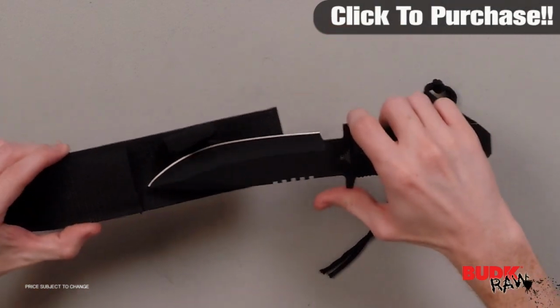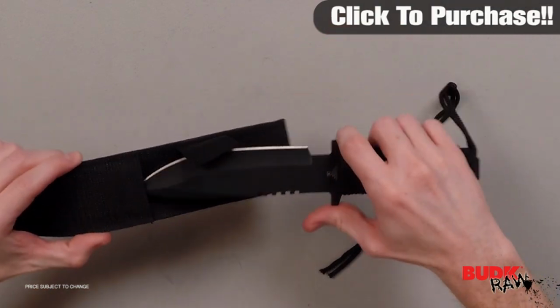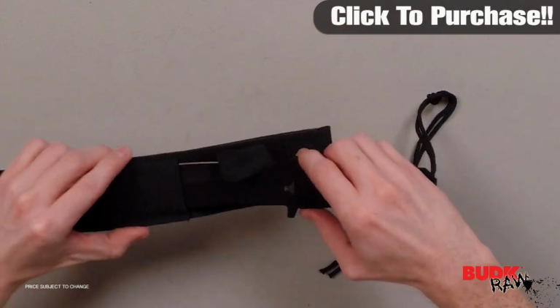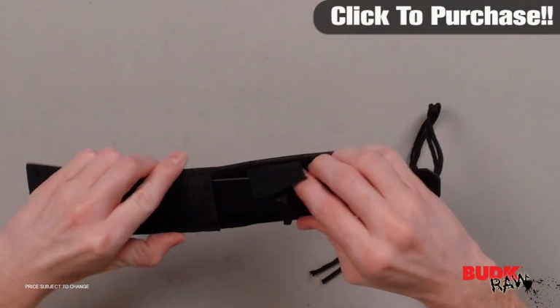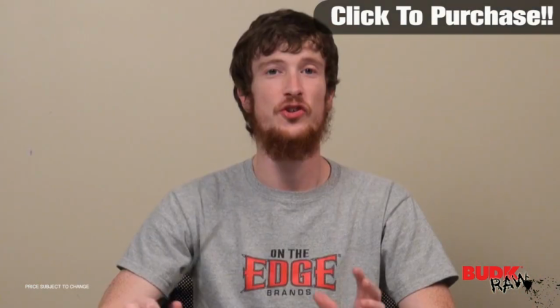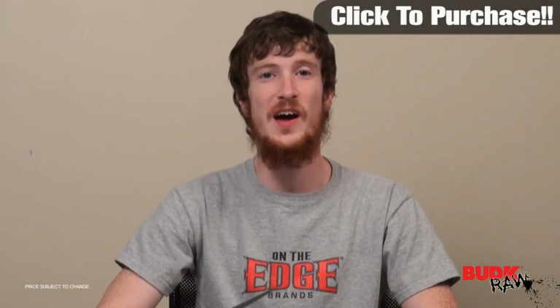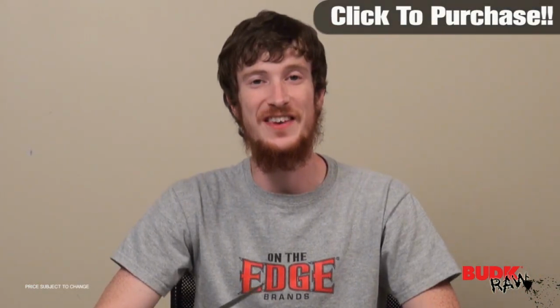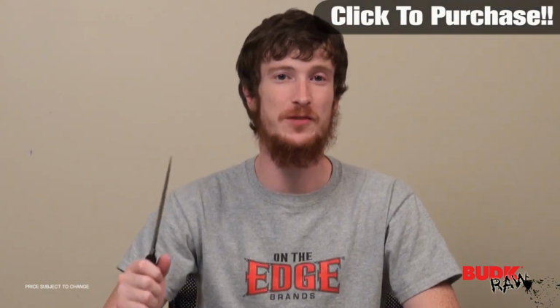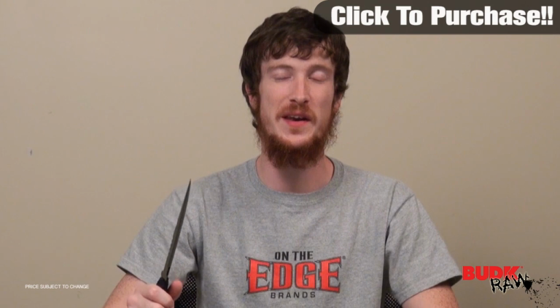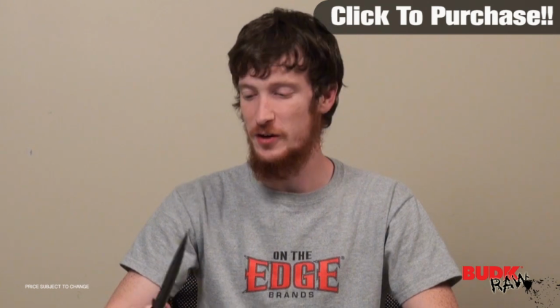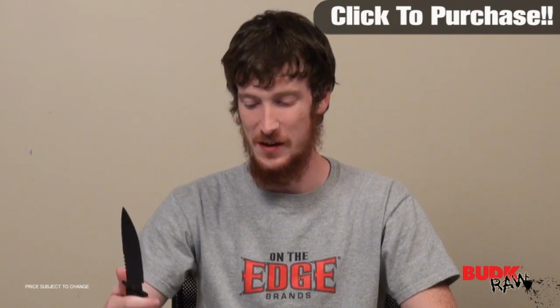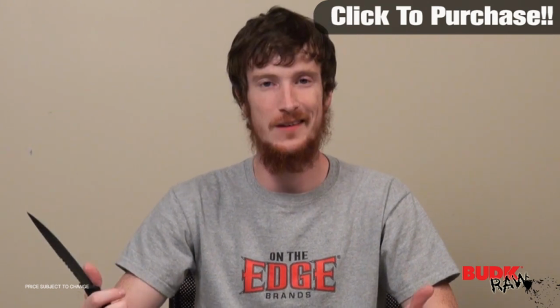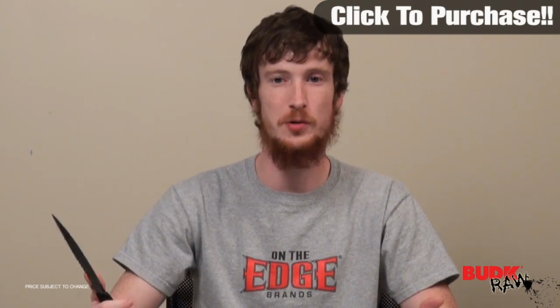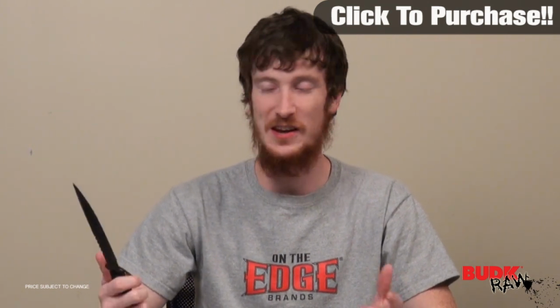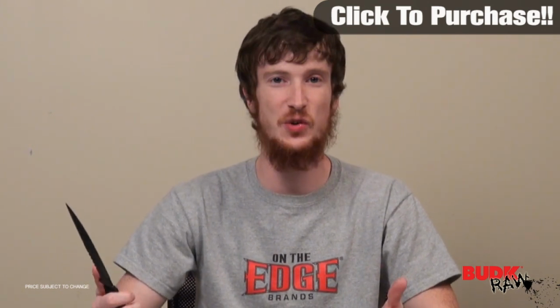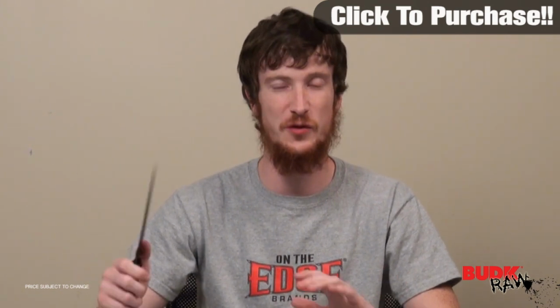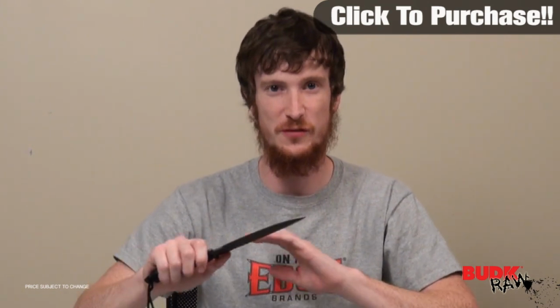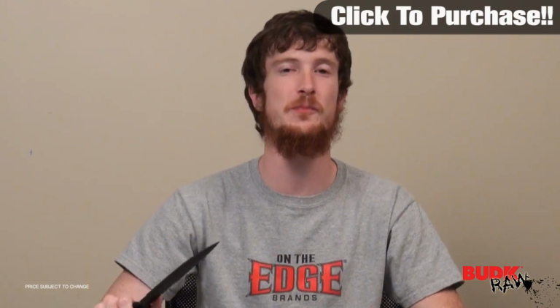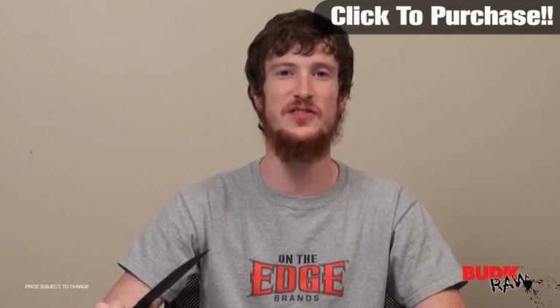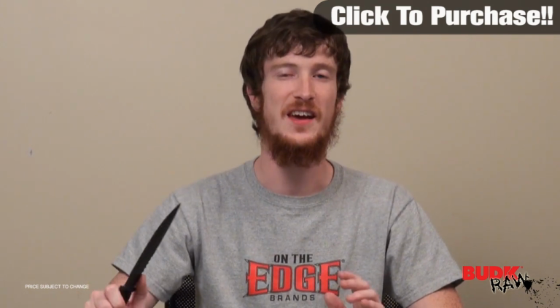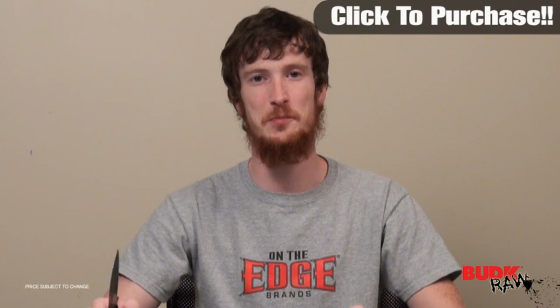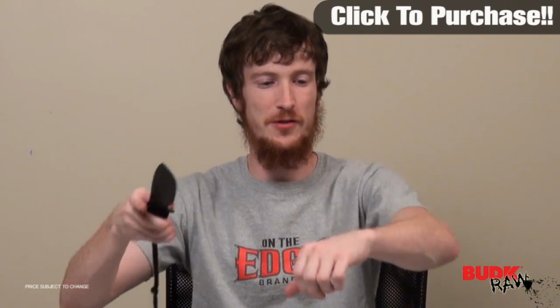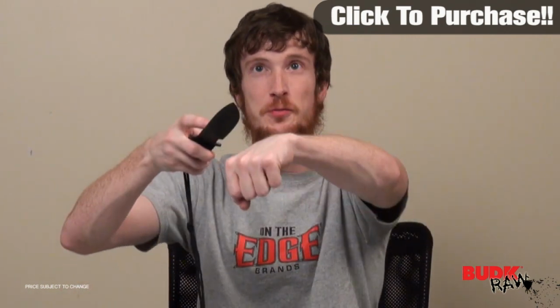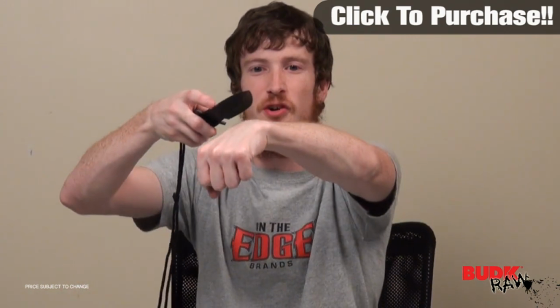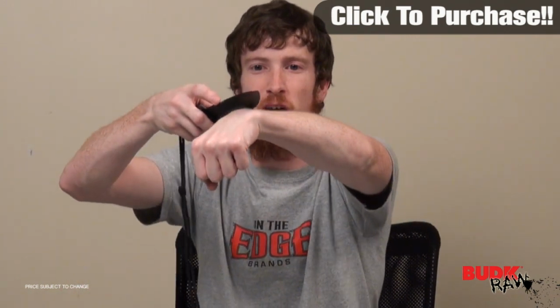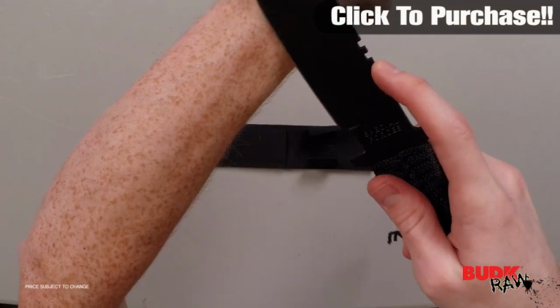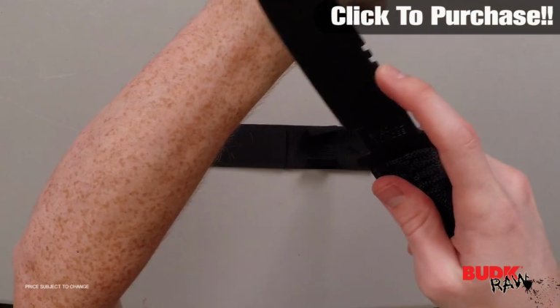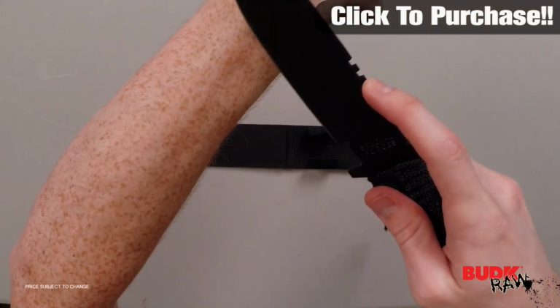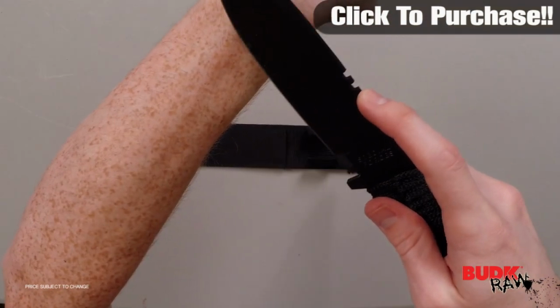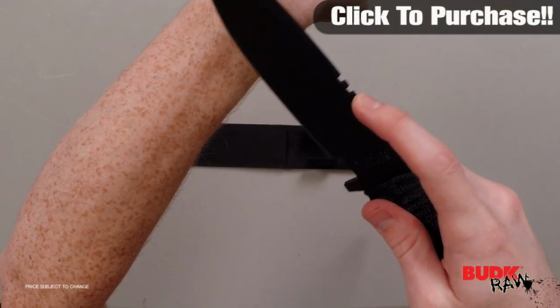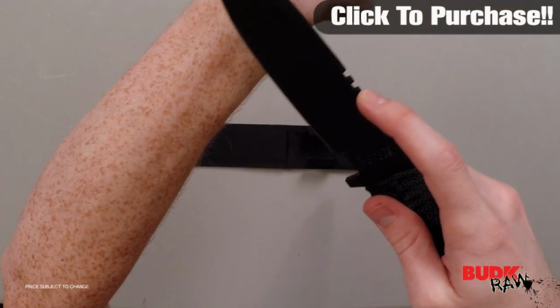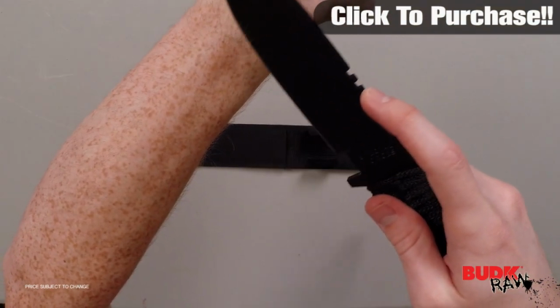It's got a 7 inch blade, so what we have is a nice bowie knife. It's got pretty much anything you'll need for just your base design as a bowie knife. The blade is pretty sharp out of the box — you can see right there it's shaving me no problem.